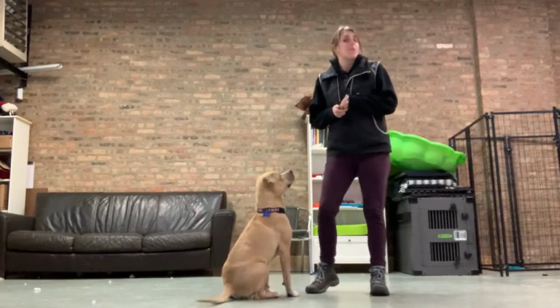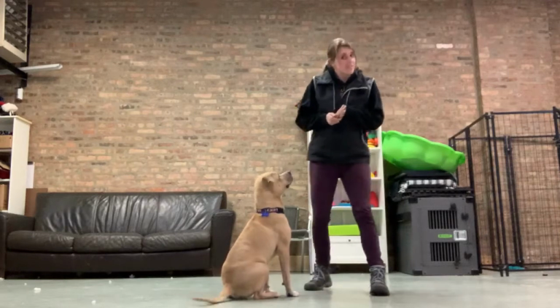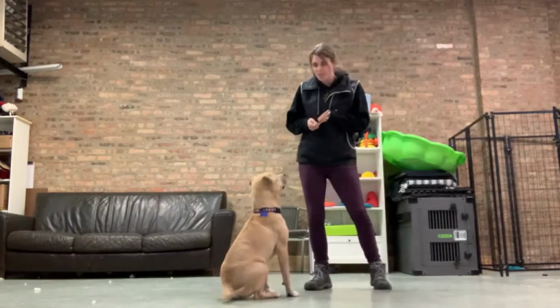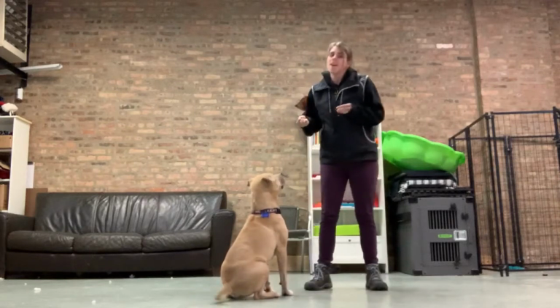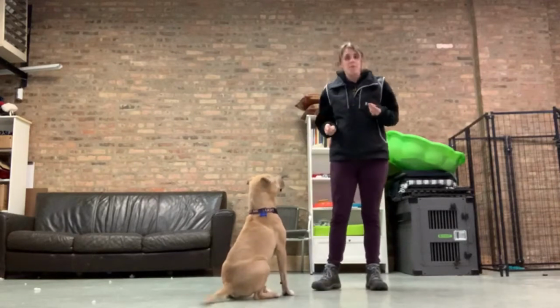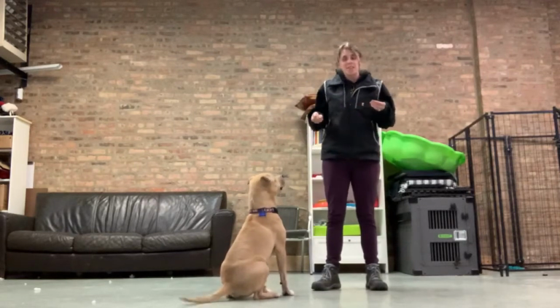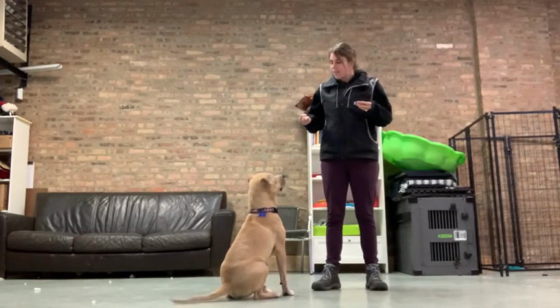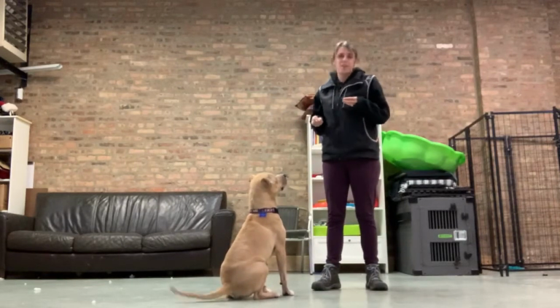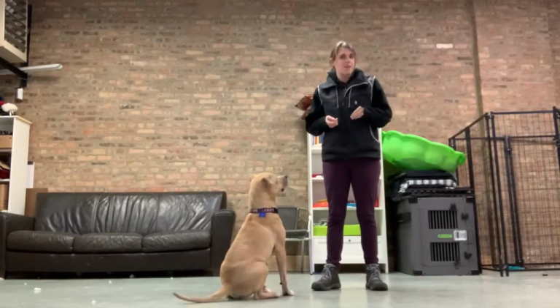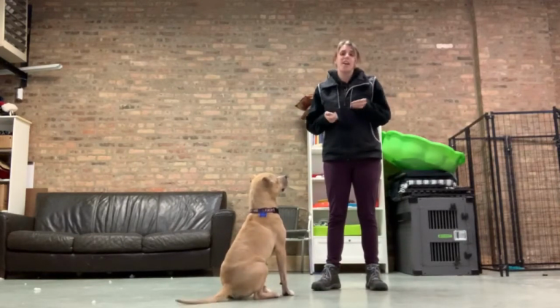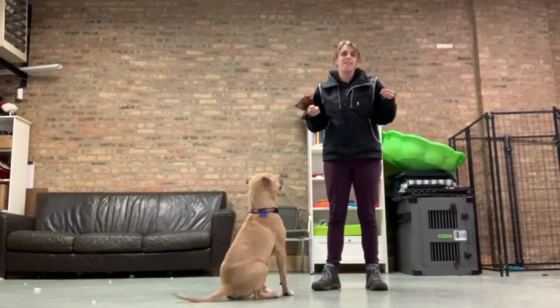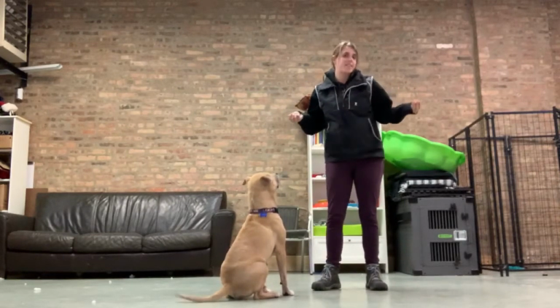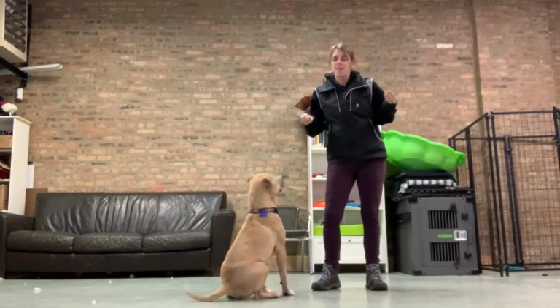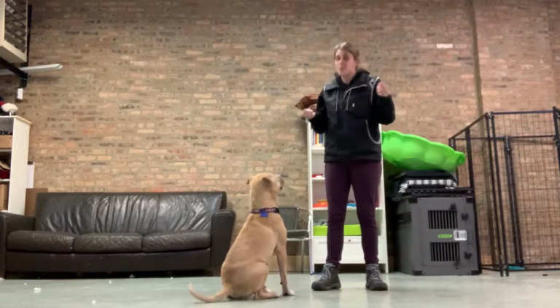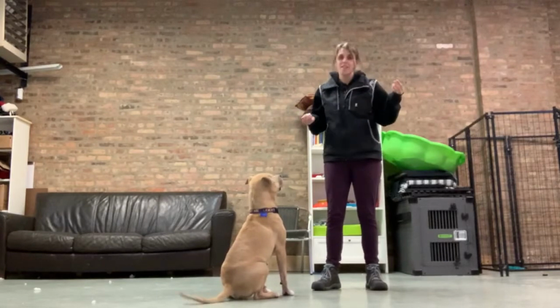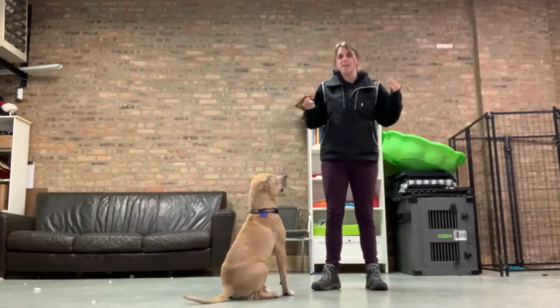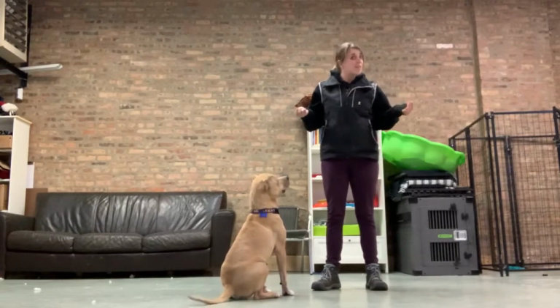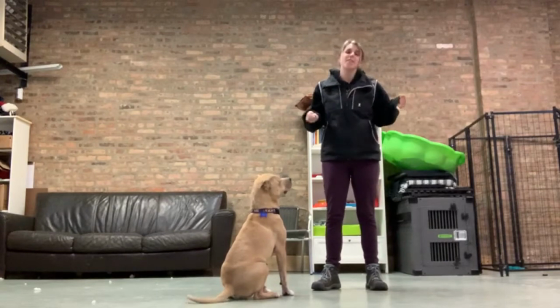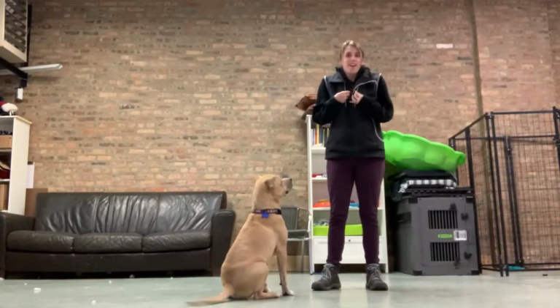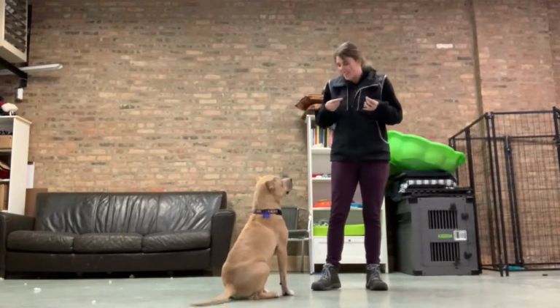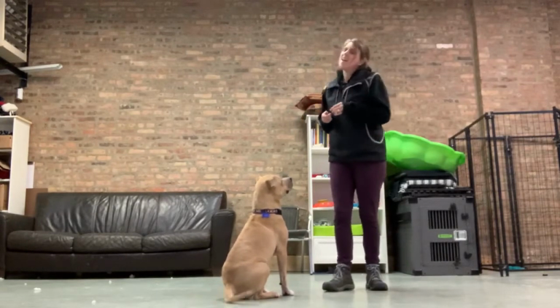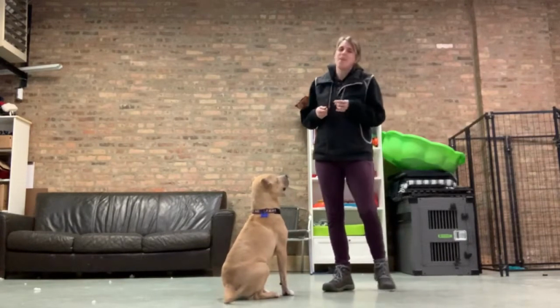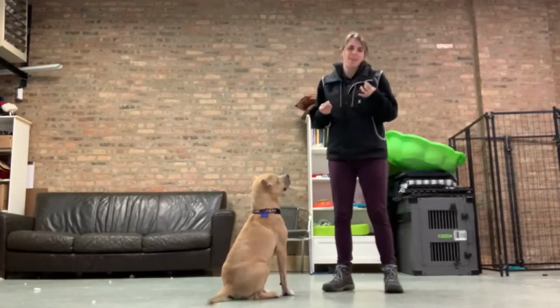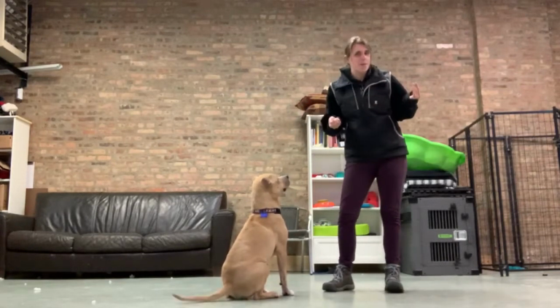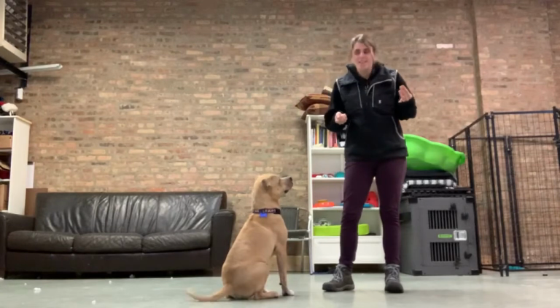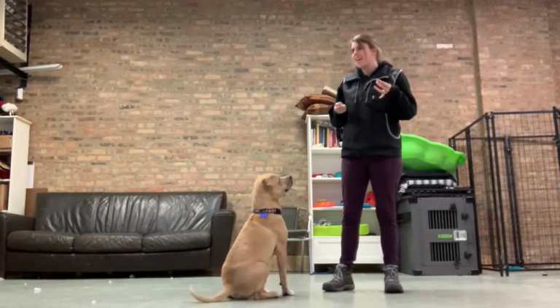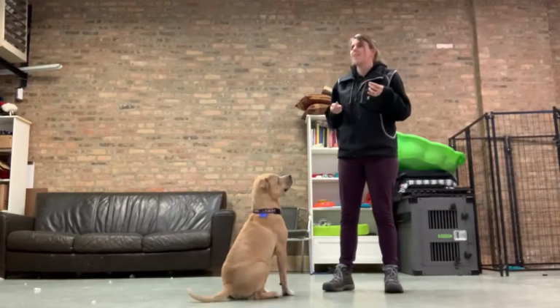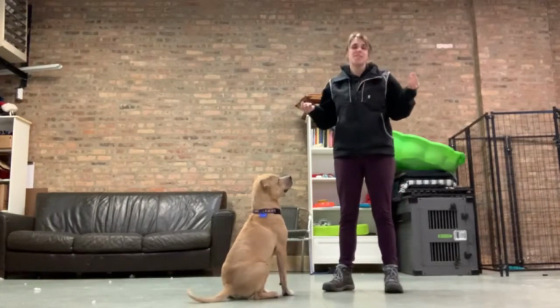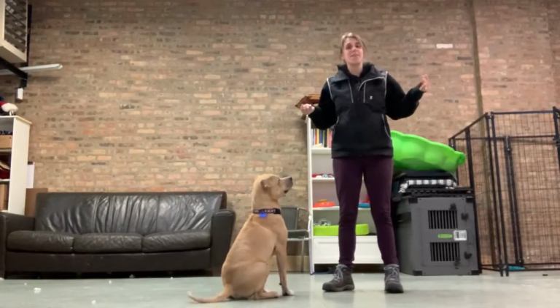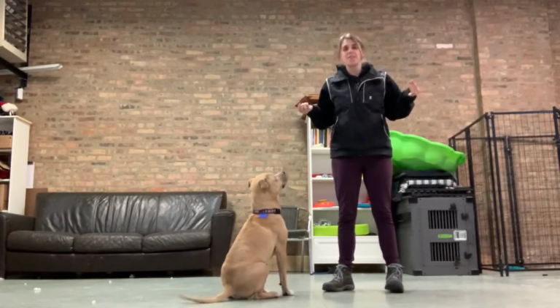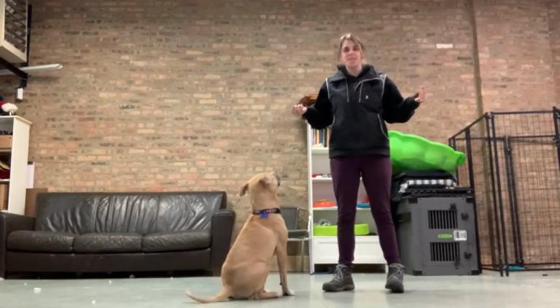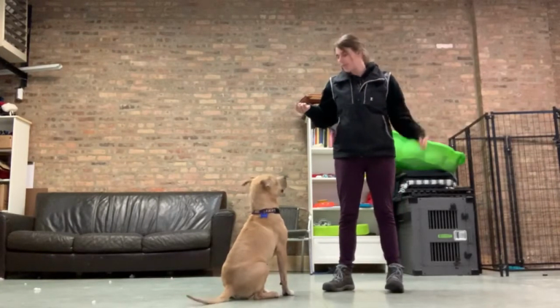So I want to challenge you, after watching this video, to go to your foster and see what they can do. Video it so that I can see it, and then we can get it posted online and feature your foster dog doing all these cool tricks.